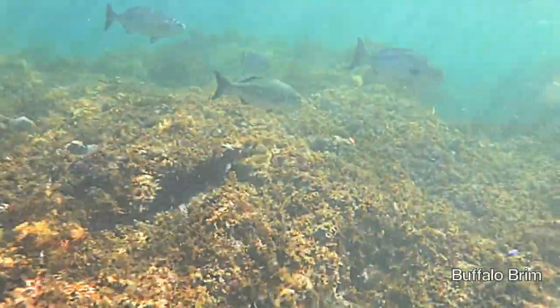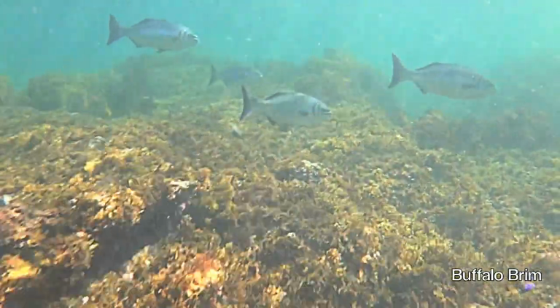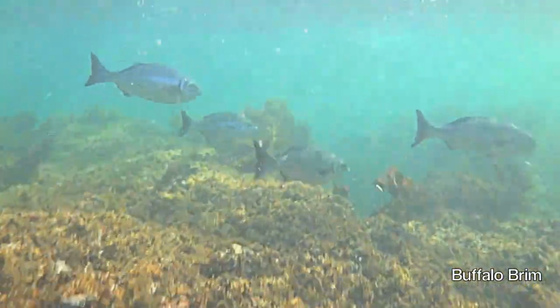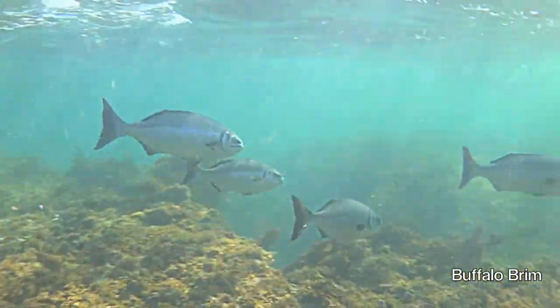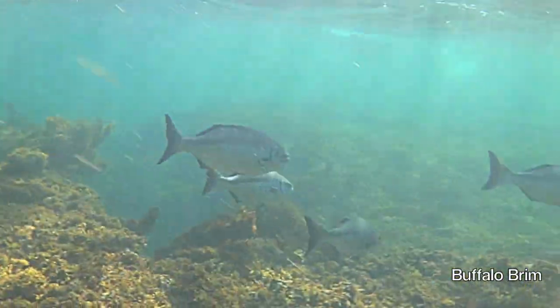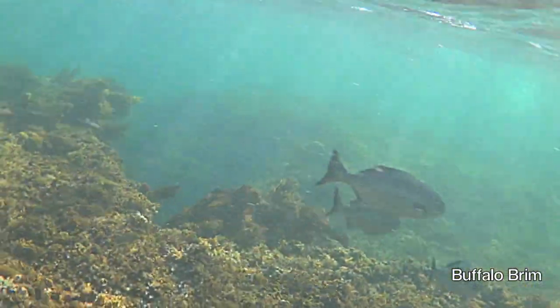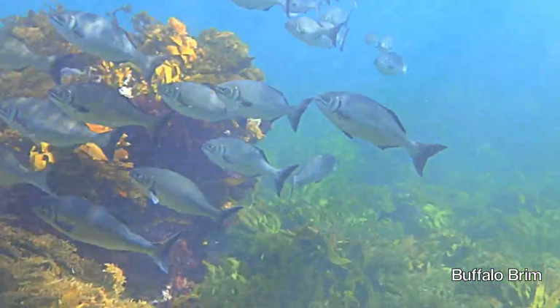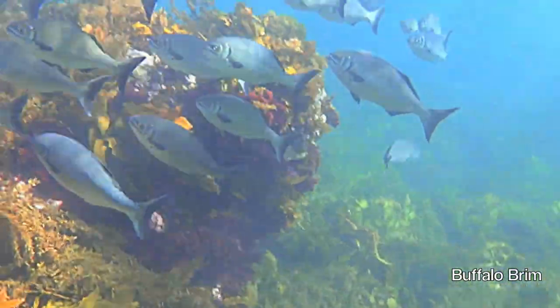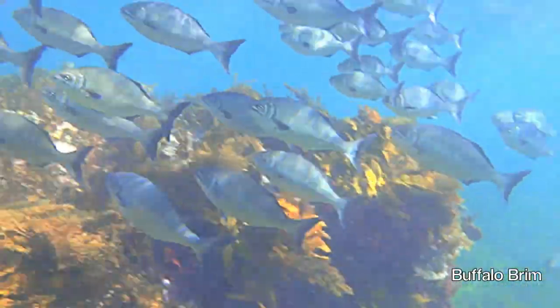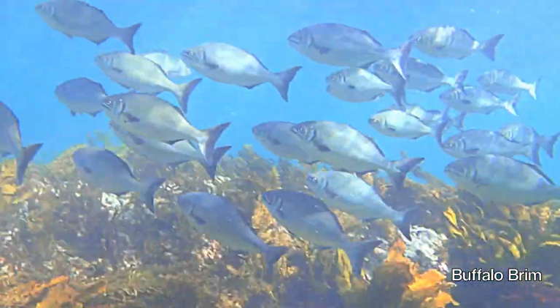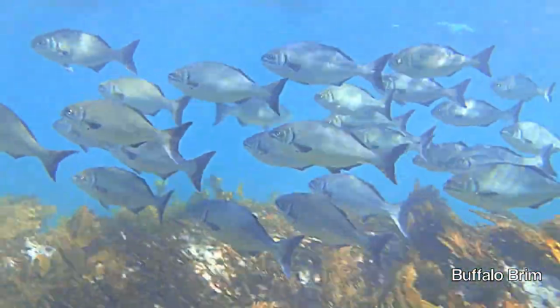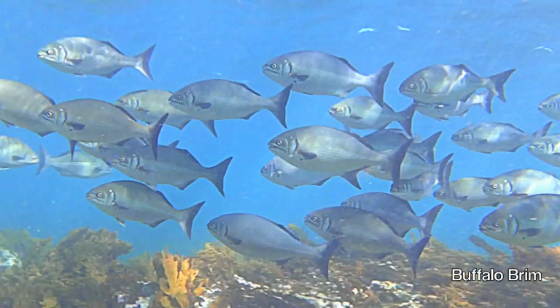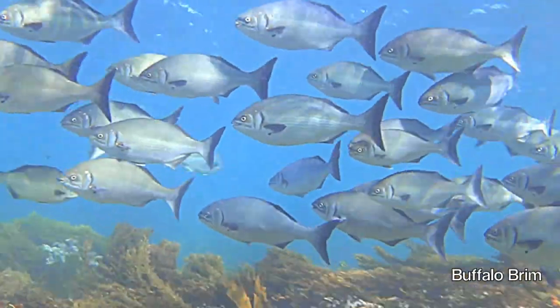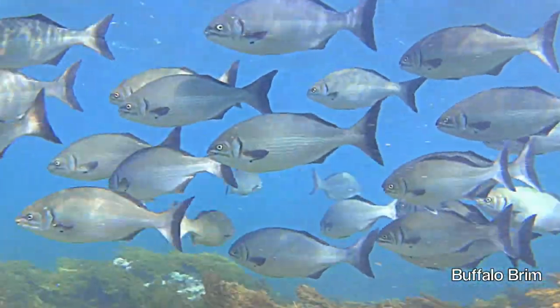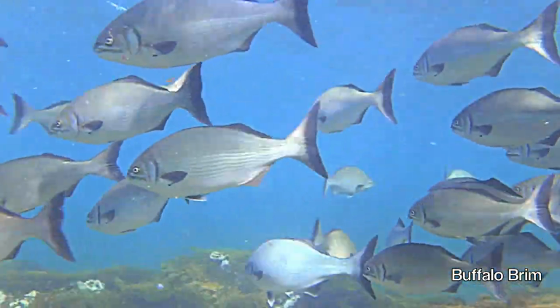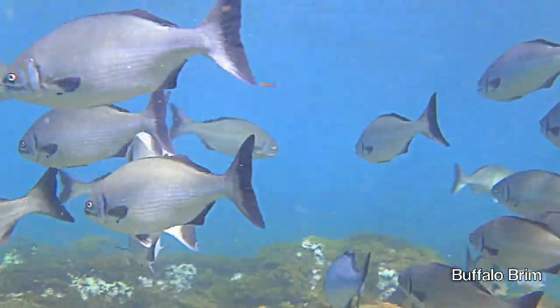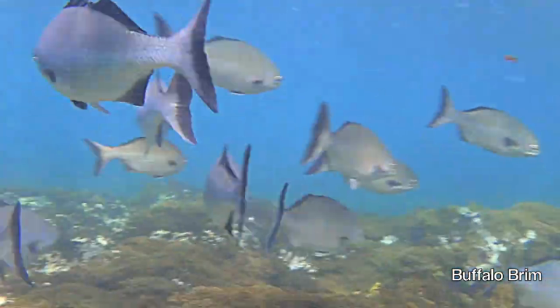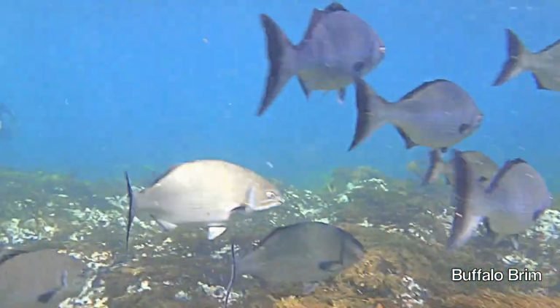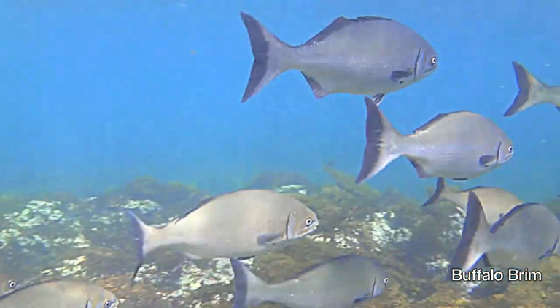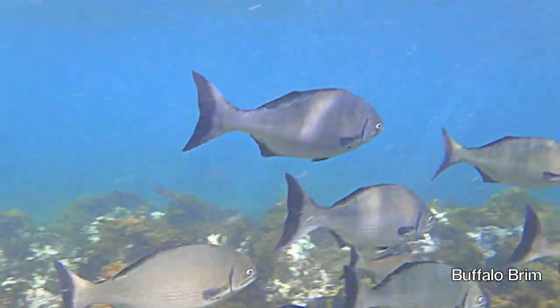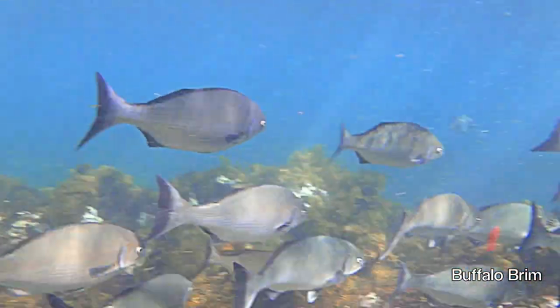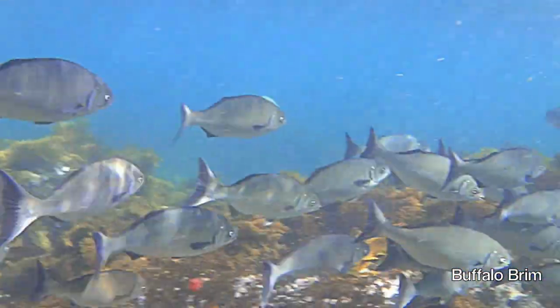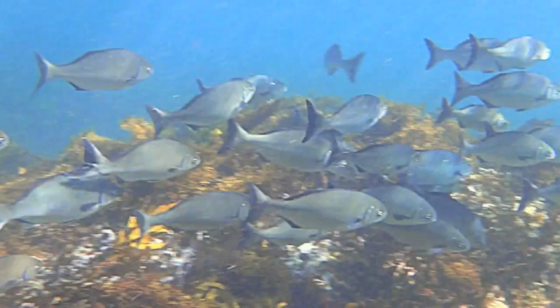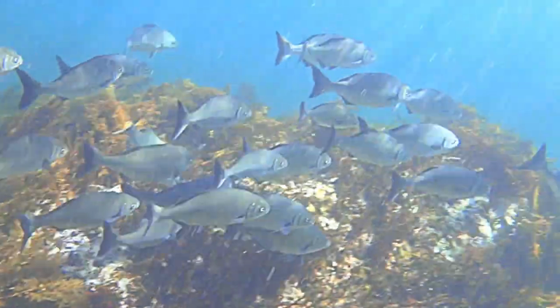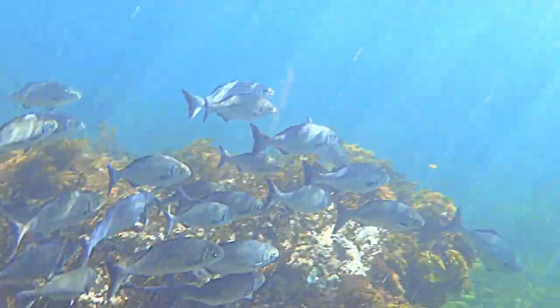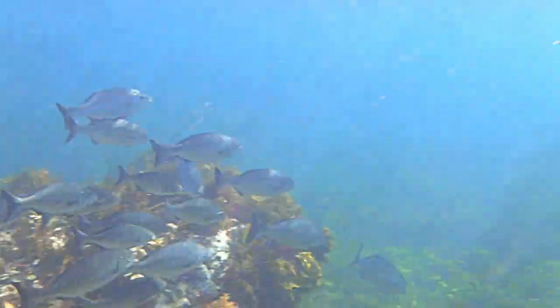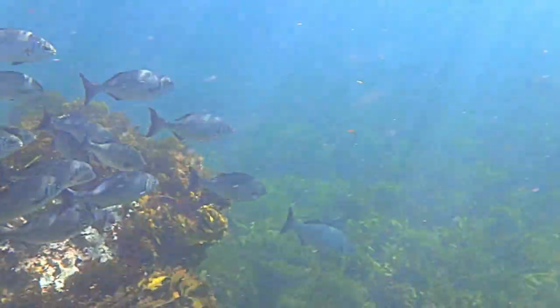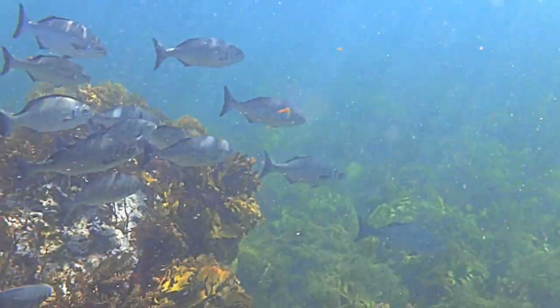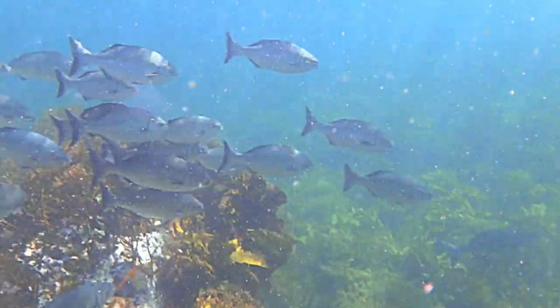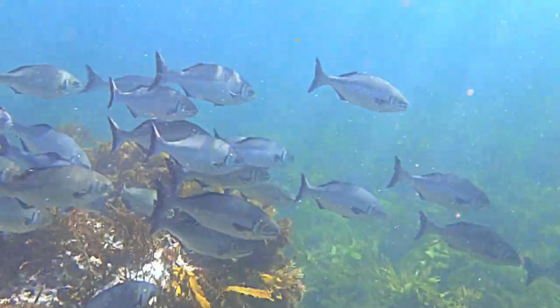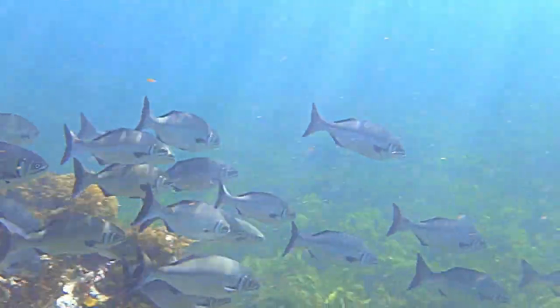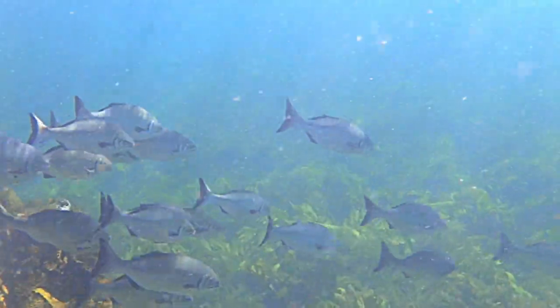Buffalo bream is one of the most common fish in Rodnes Island waters. It can reach phenomenal sizes and schools up in massive numbers around the reef. It is a vegetarian, feeding mainly on algae.